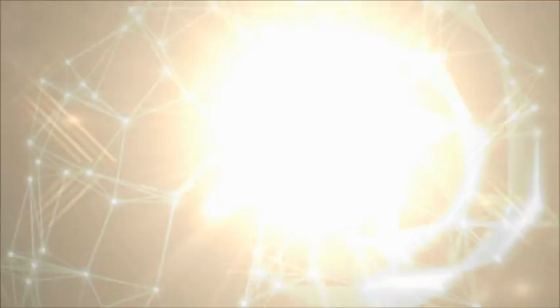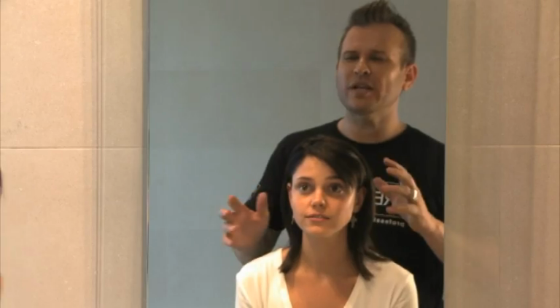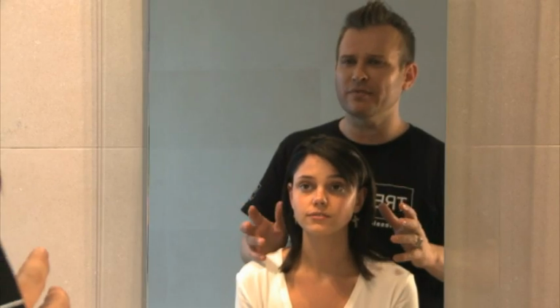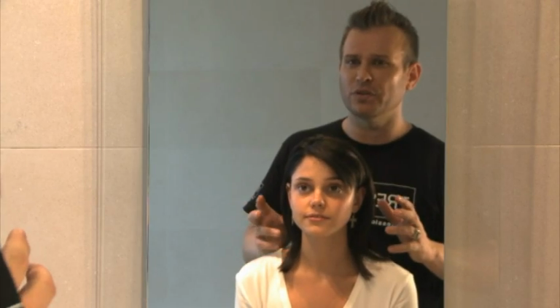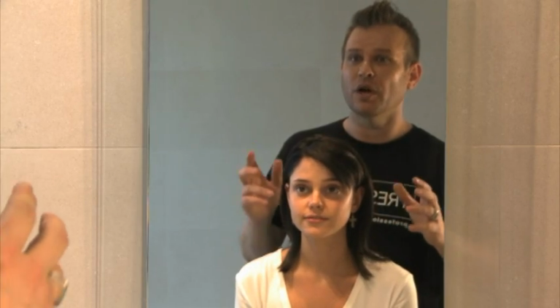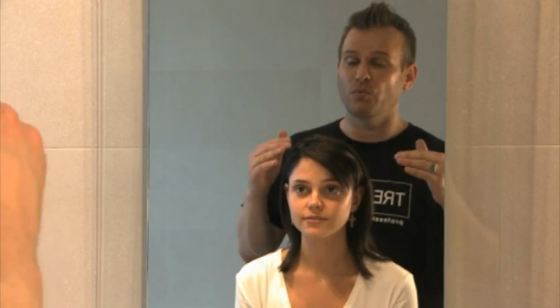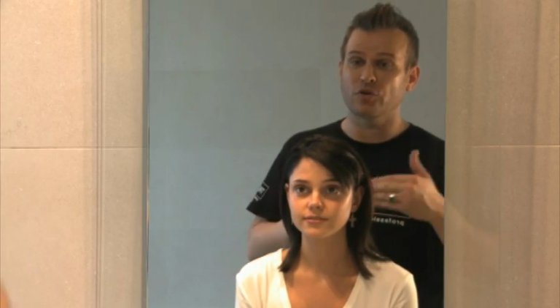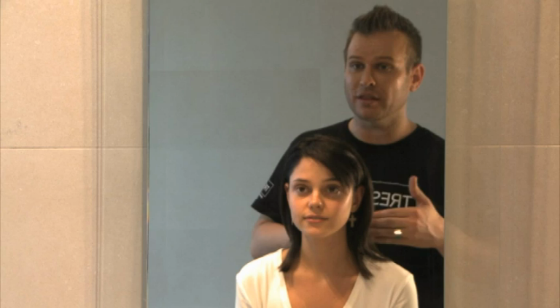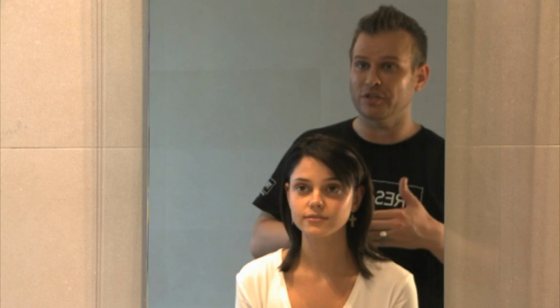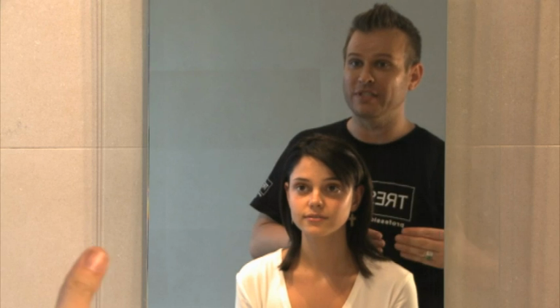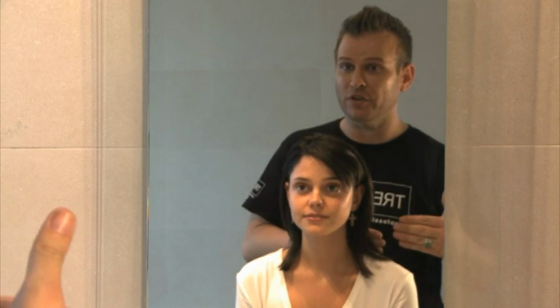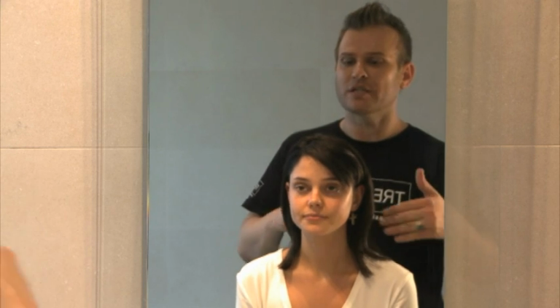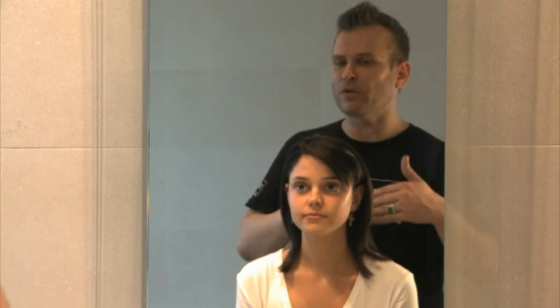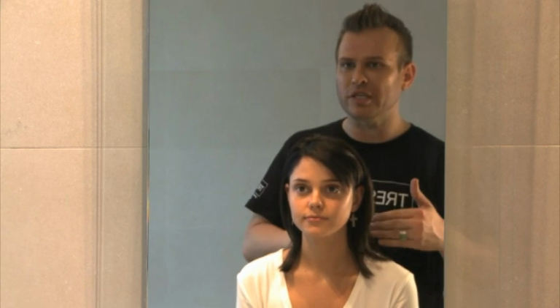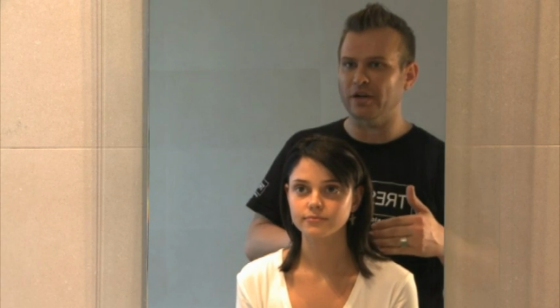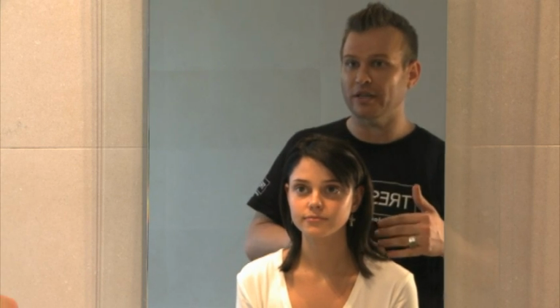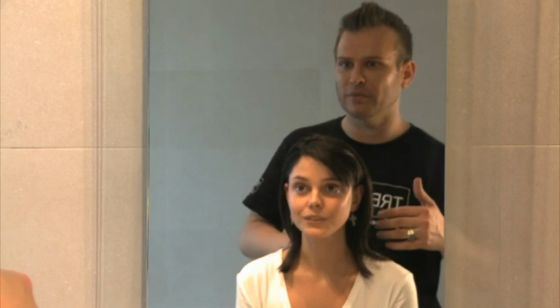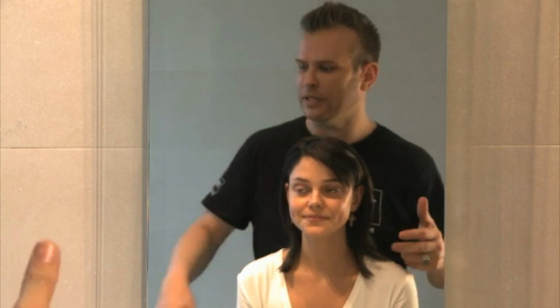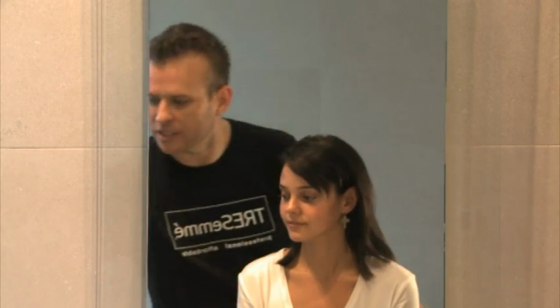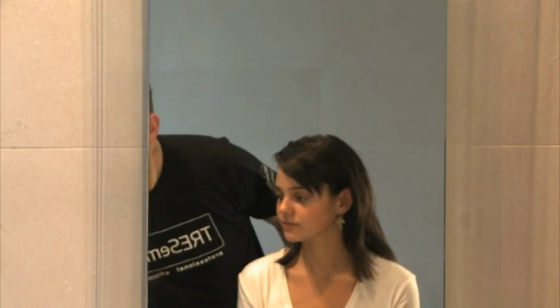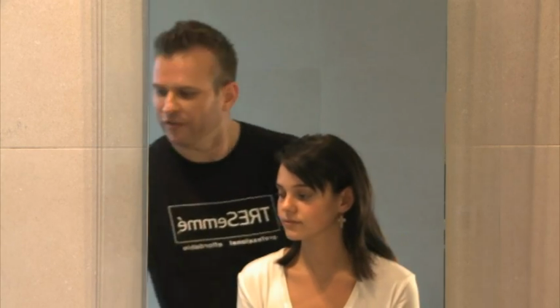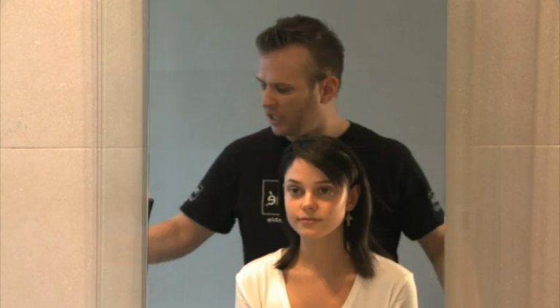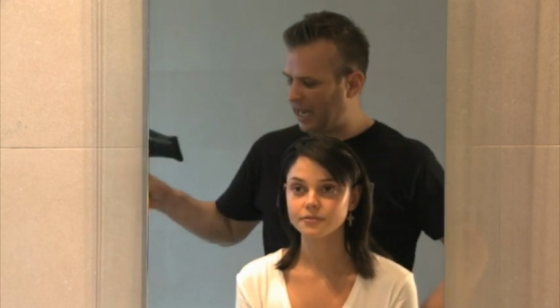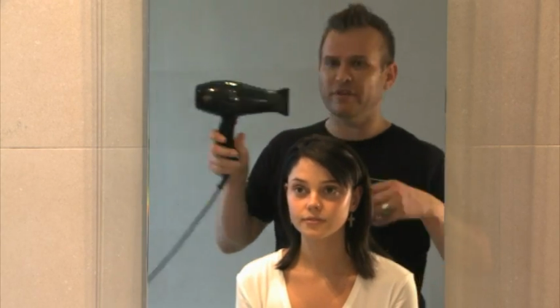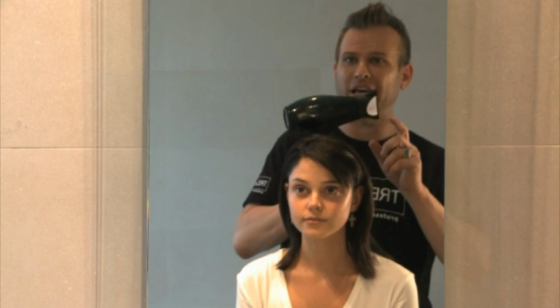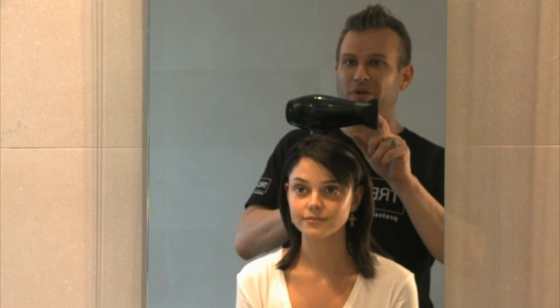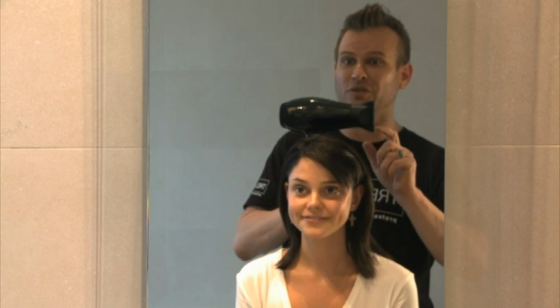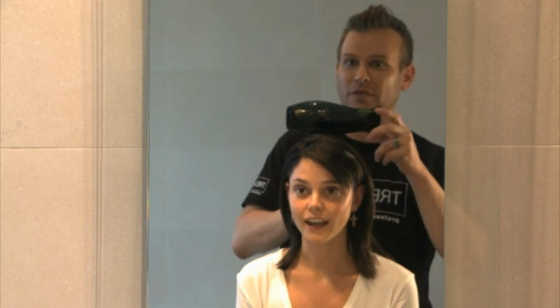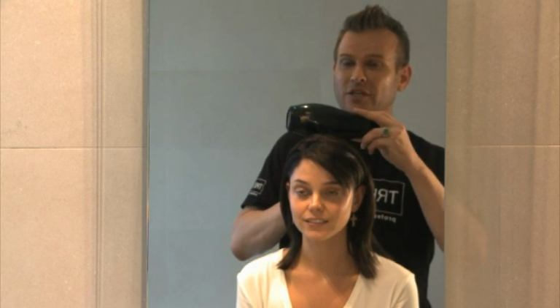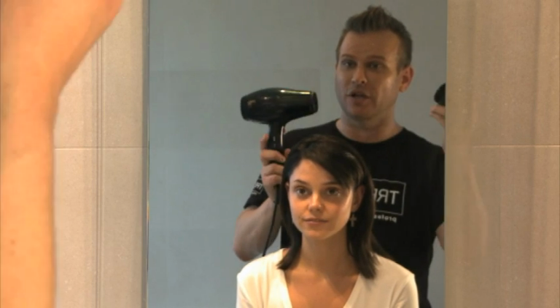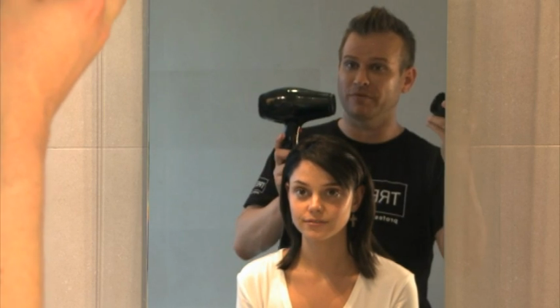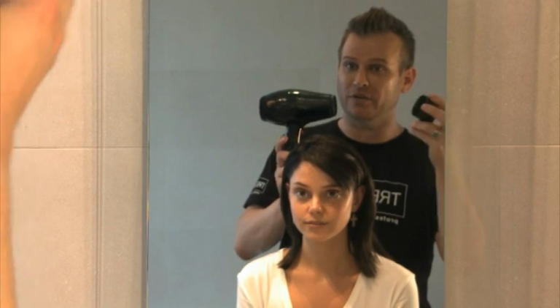It's really quite difficult to recreate the fringe that we've done for you, so I'm going to give you a few tips on how to create that. The first thing you need to have is a hair dryer with a nozzle — you need the nozzle on the top of your hair dryer.